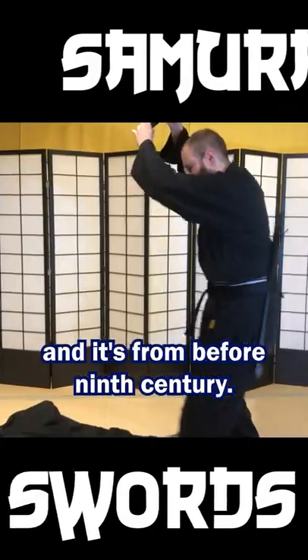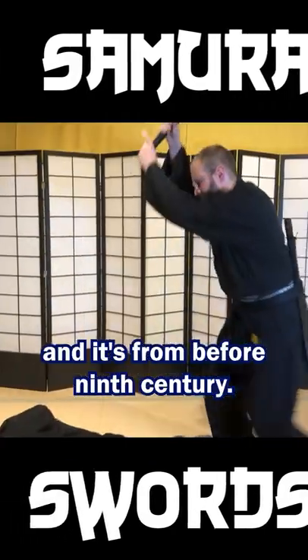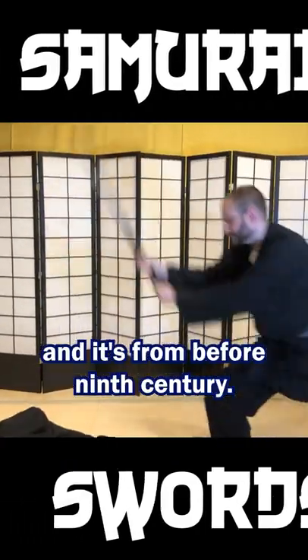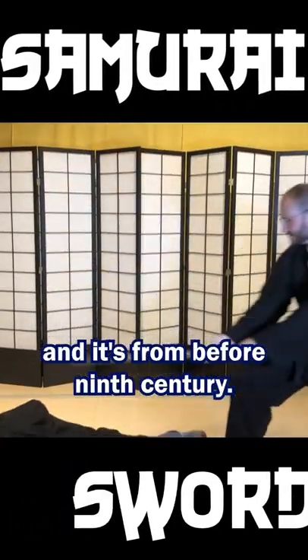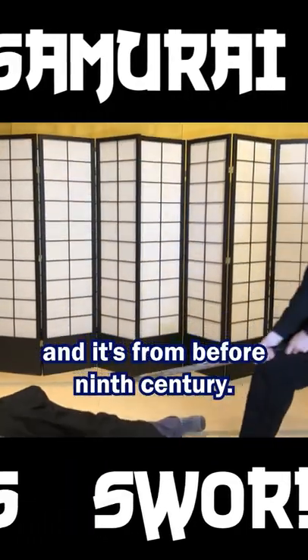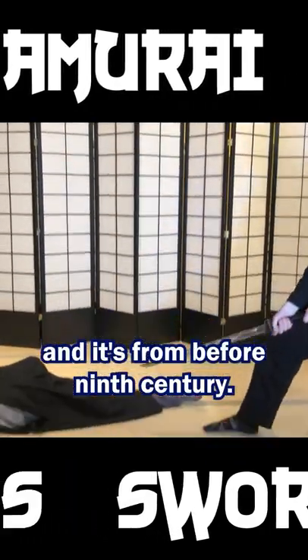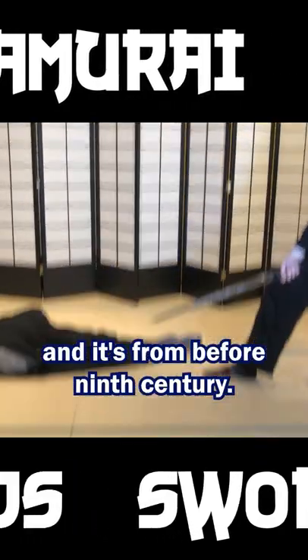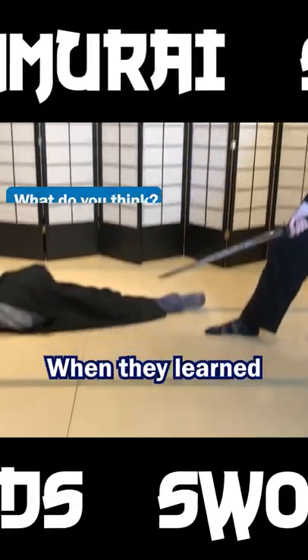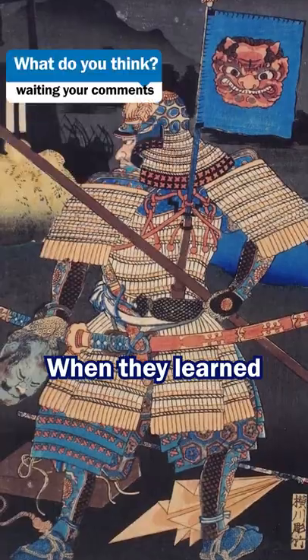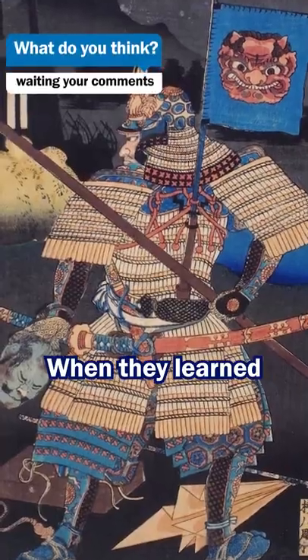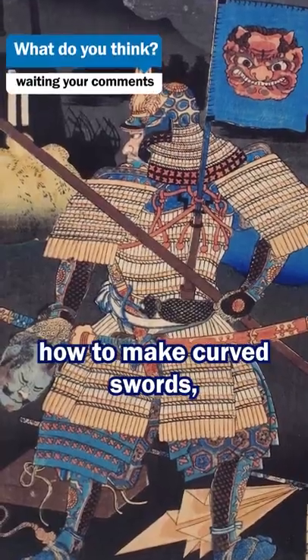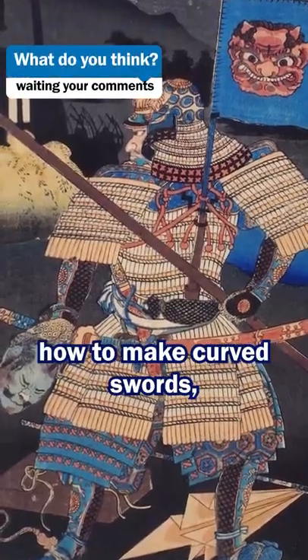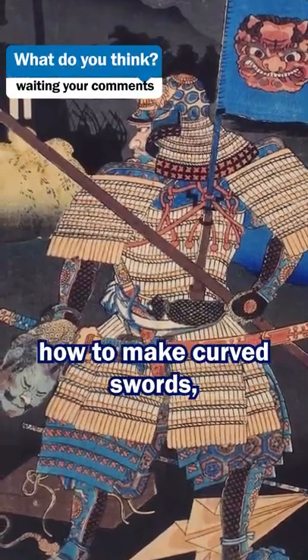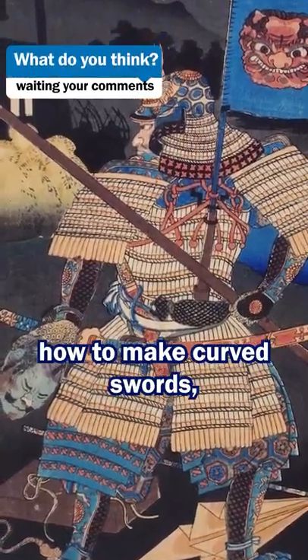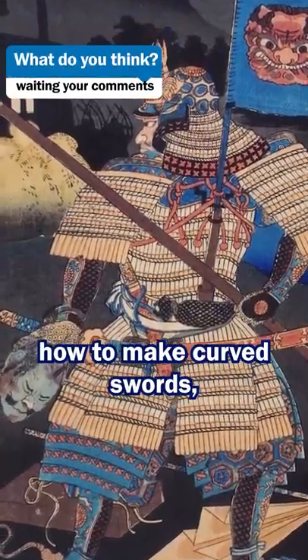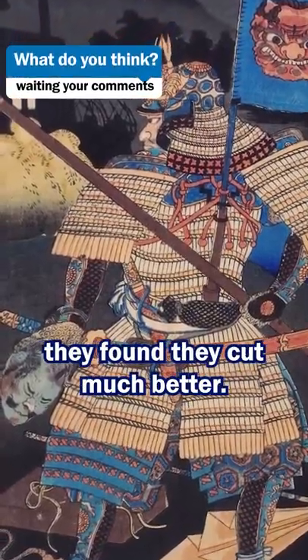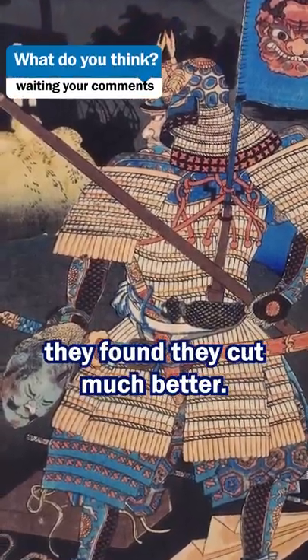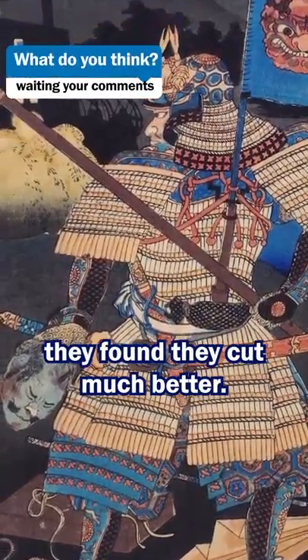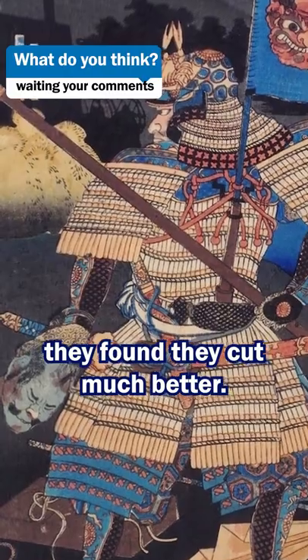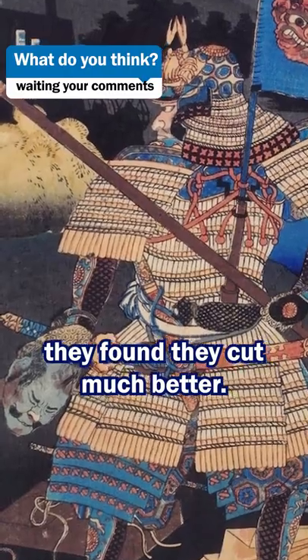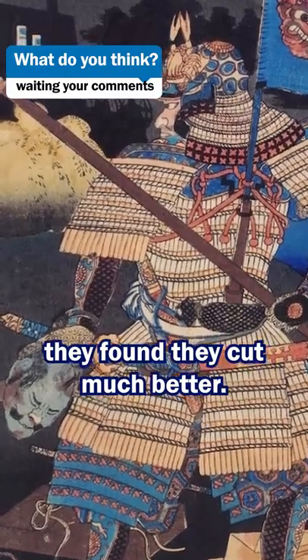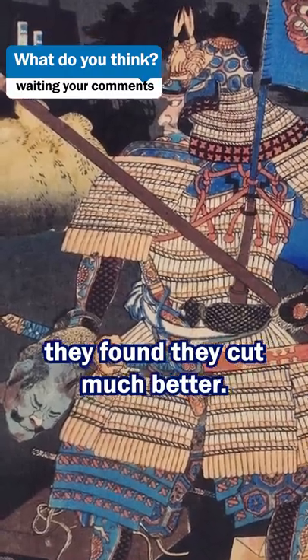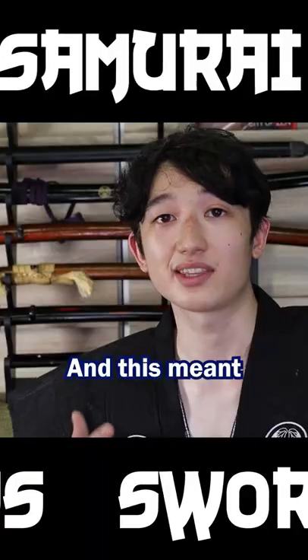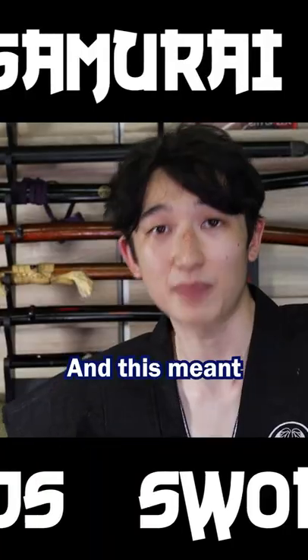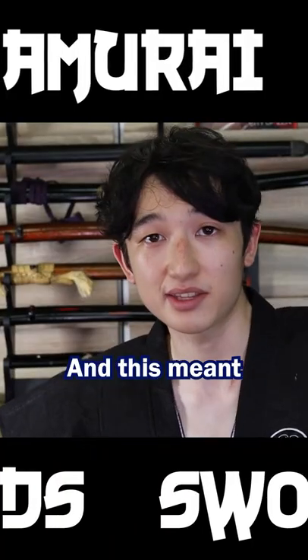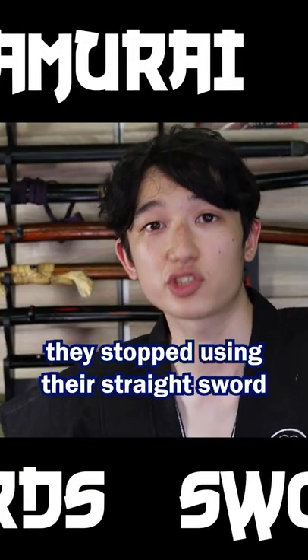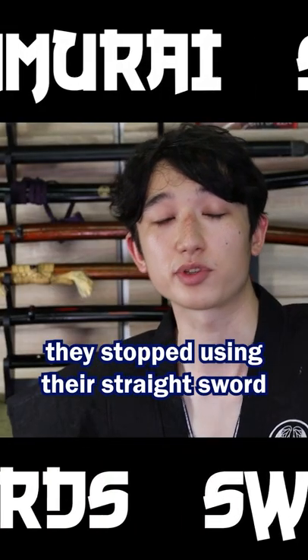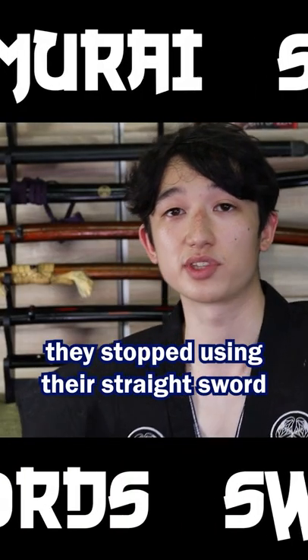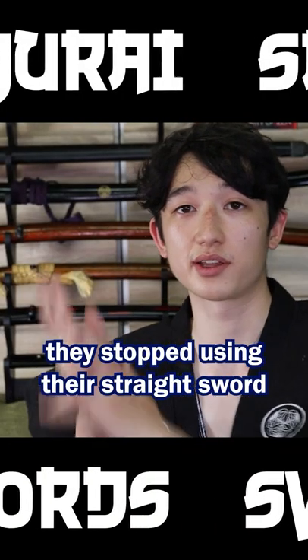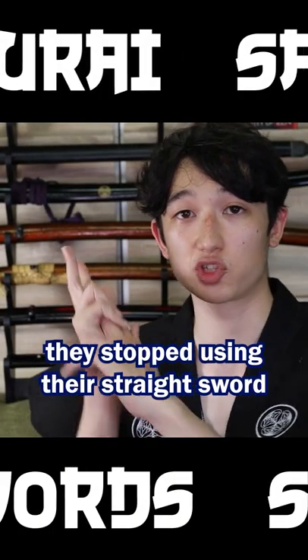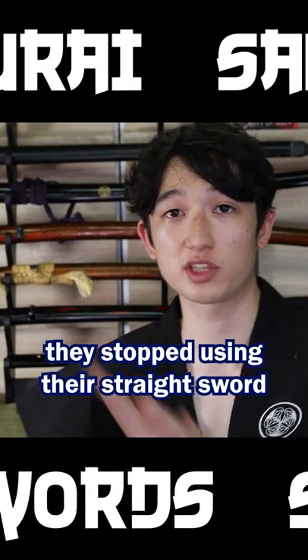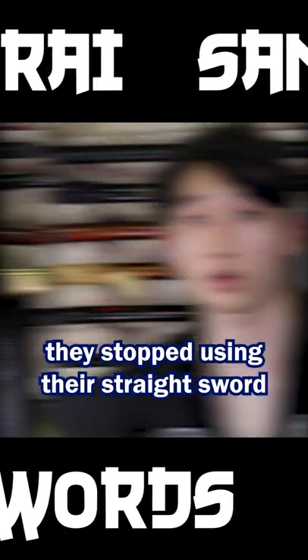The chokuto is one of the oldest swords samurai used, and it's from before the 9th century. When they learned how to make curved swords, they found they cut much better, and this meant they stopped using their straight sword.